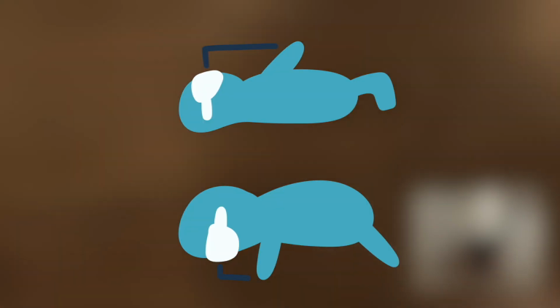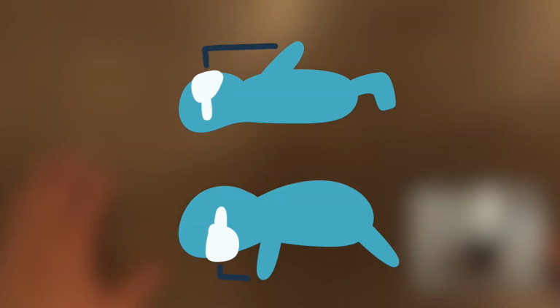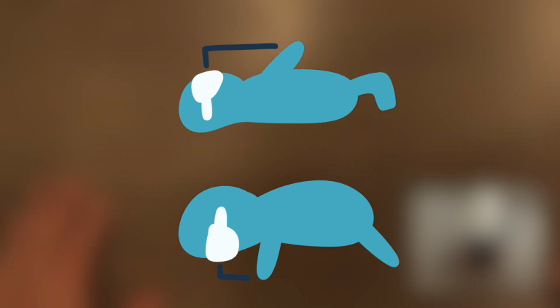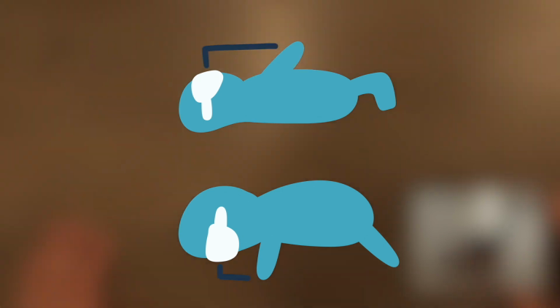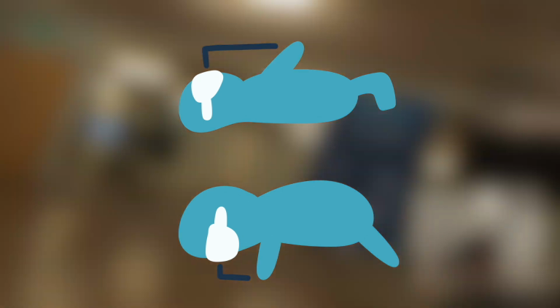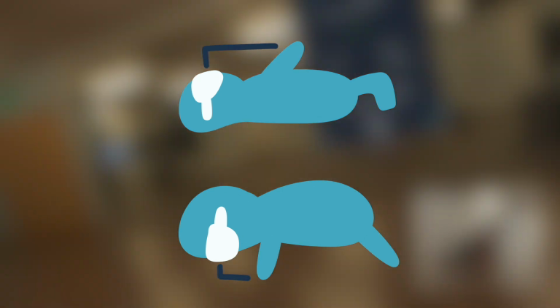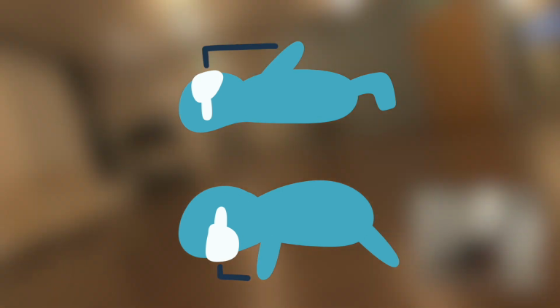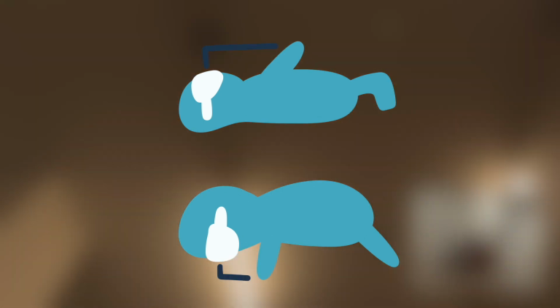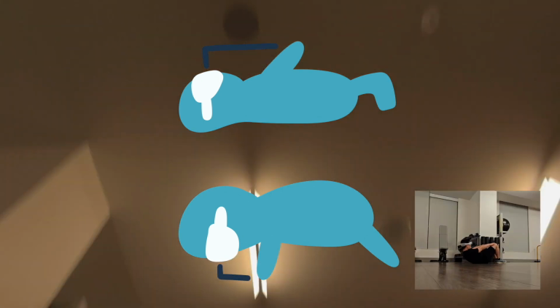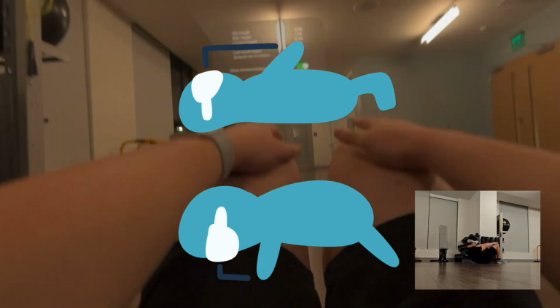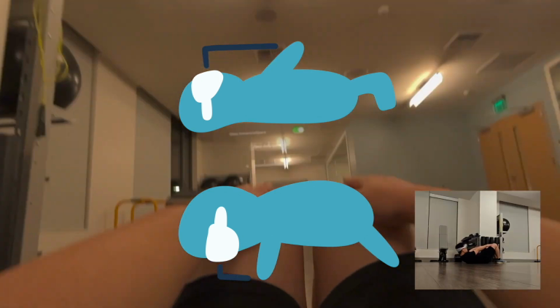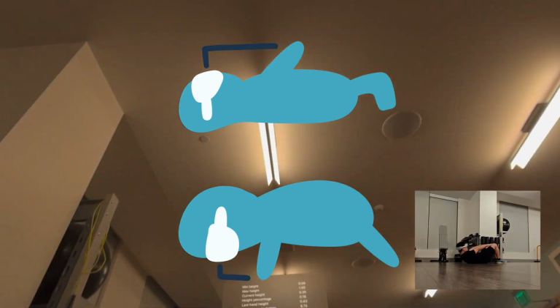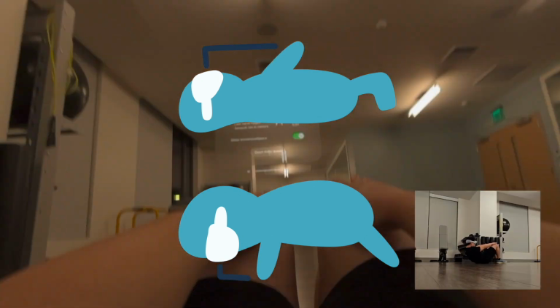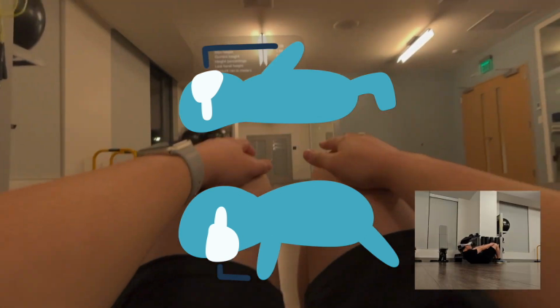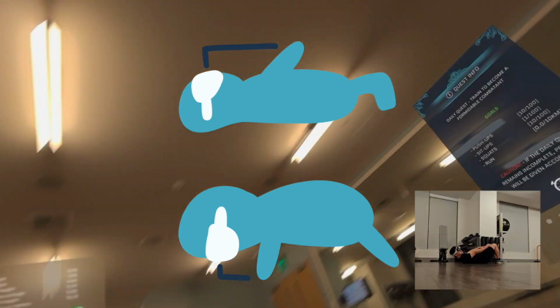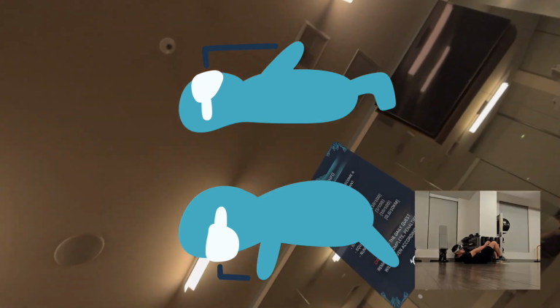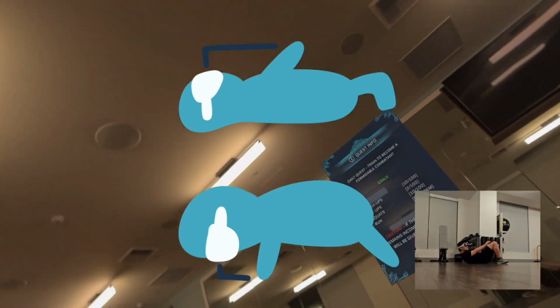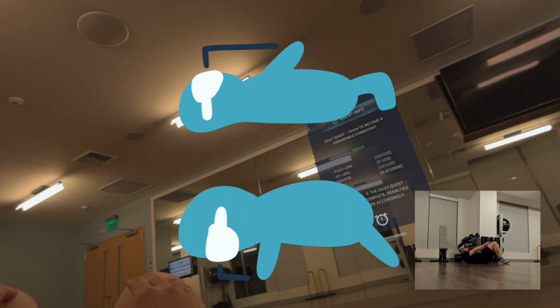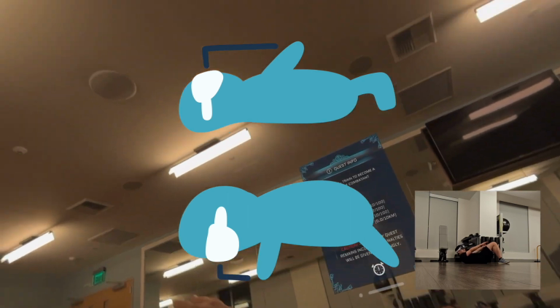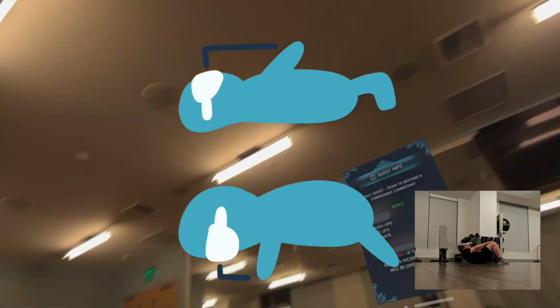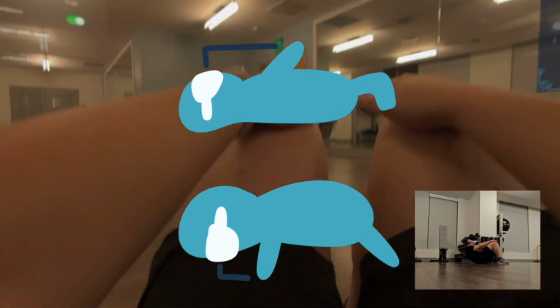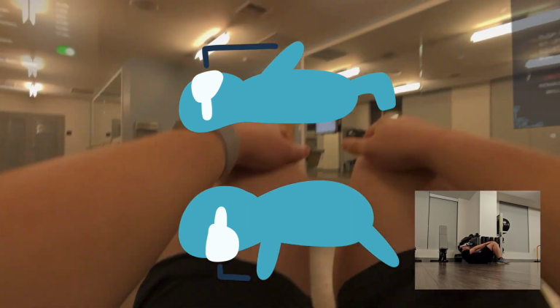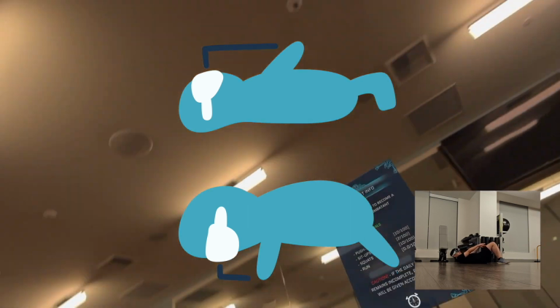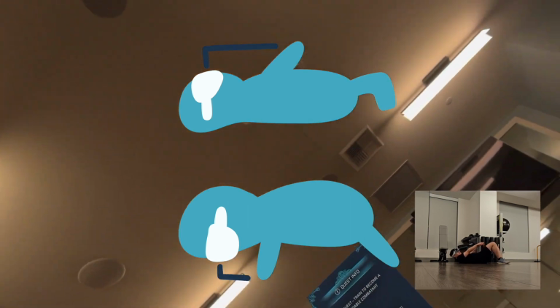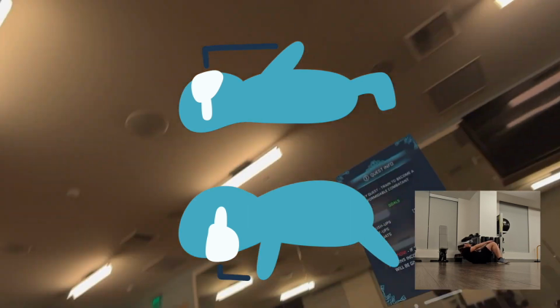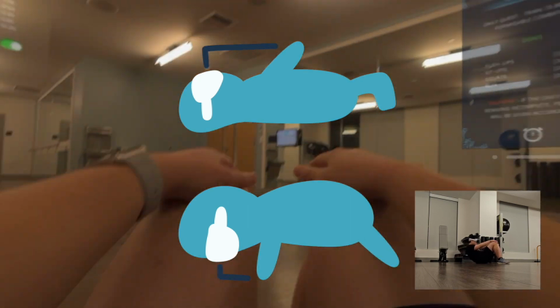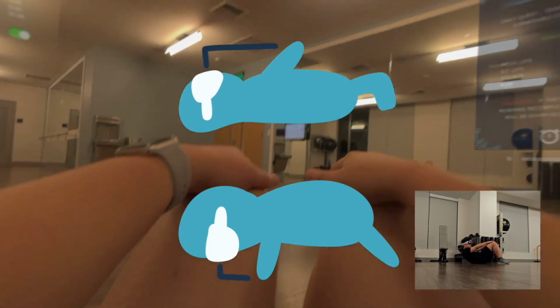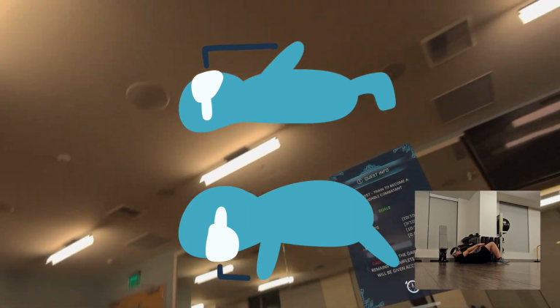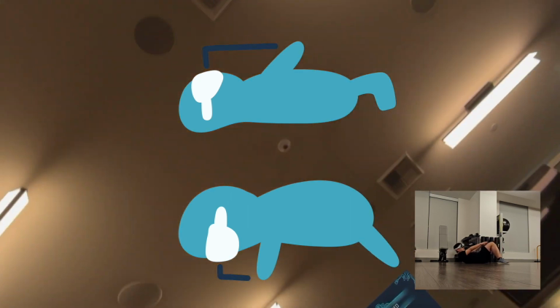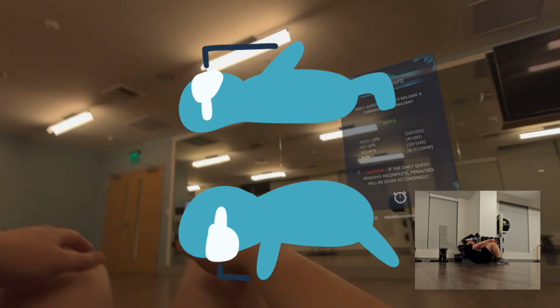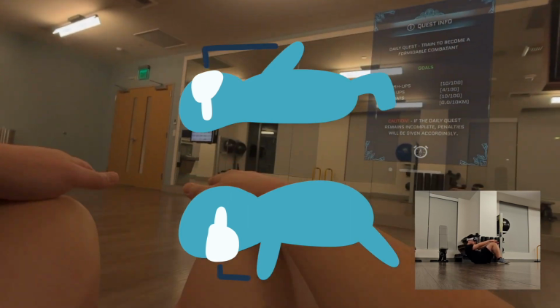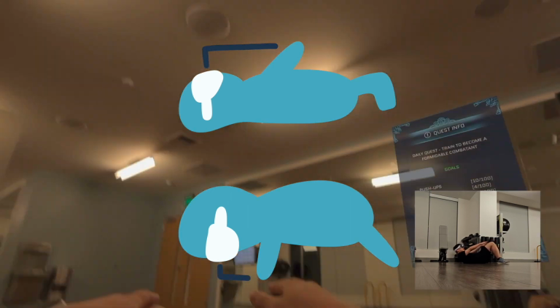Then we need to determine whether it's doing a push-up or a sit-up since they're both by the floor. The answer is hand detection — if the hands are above the device, it's a sit-up, otherwise it's a push-up.